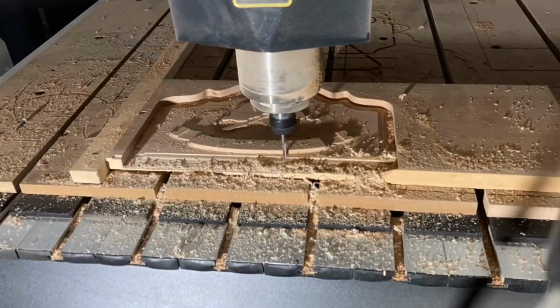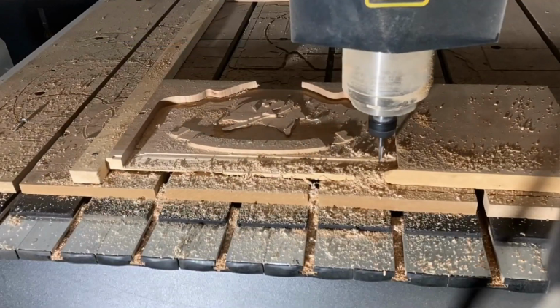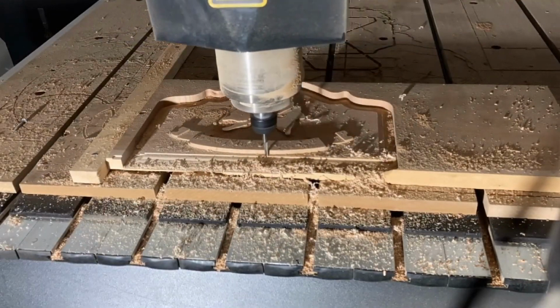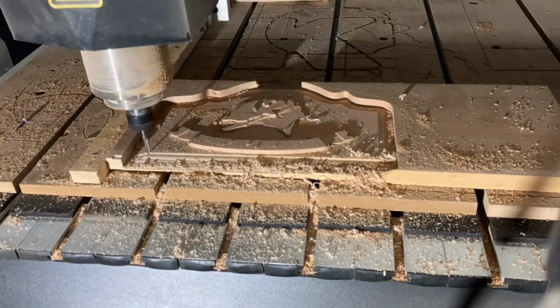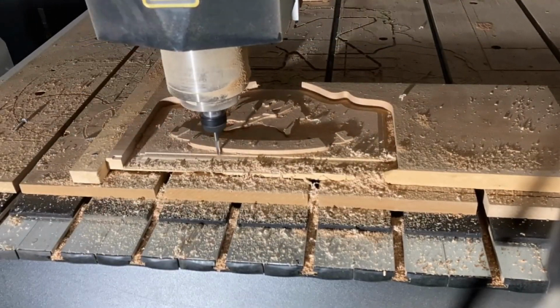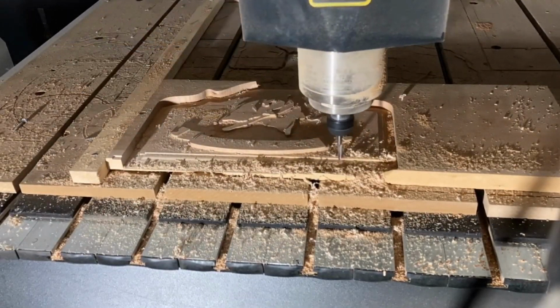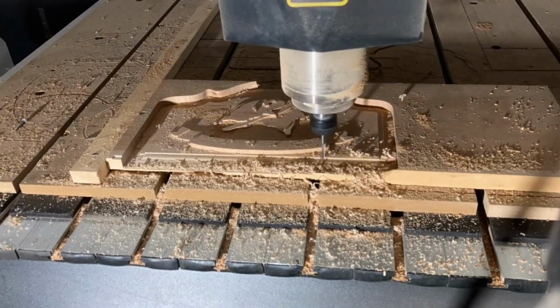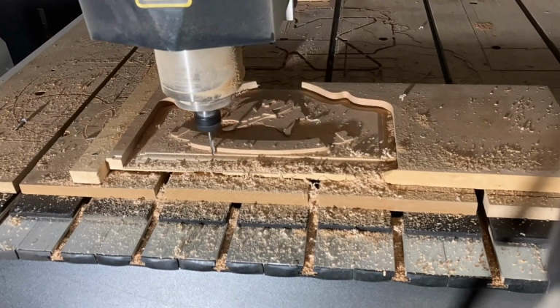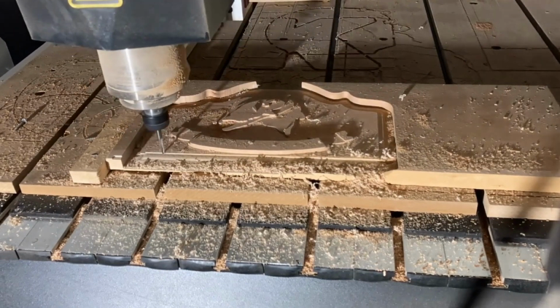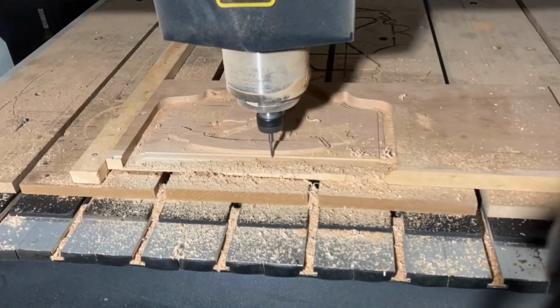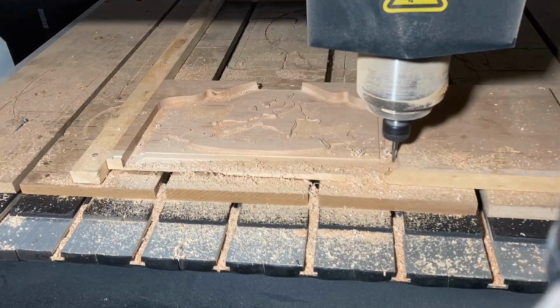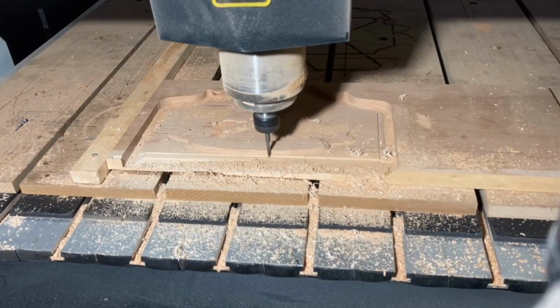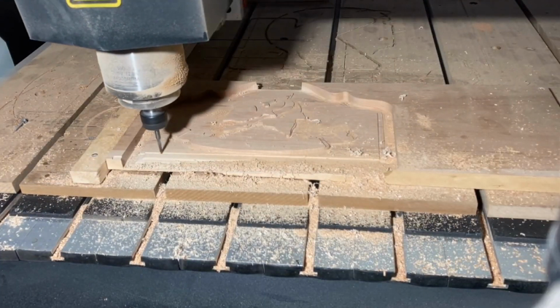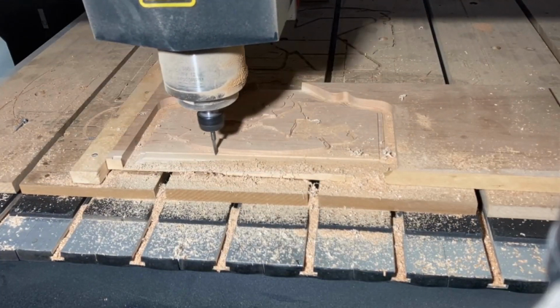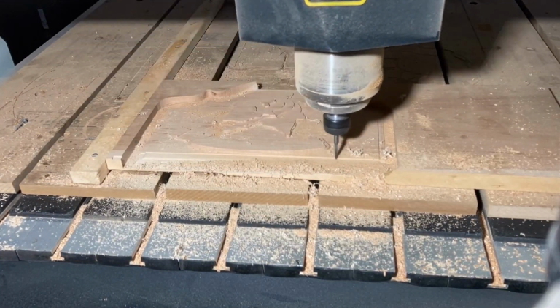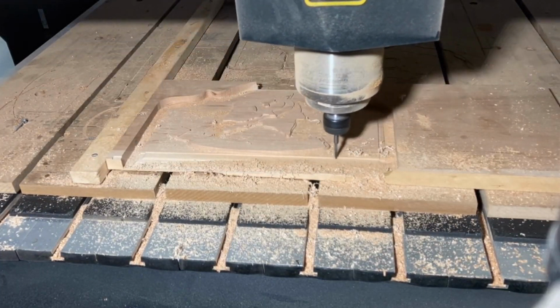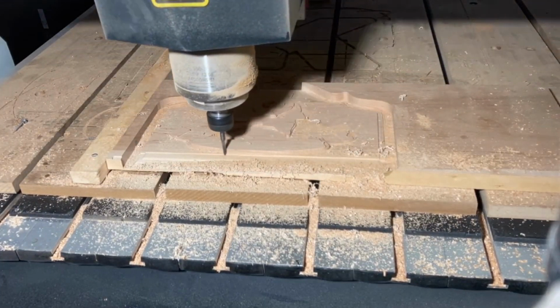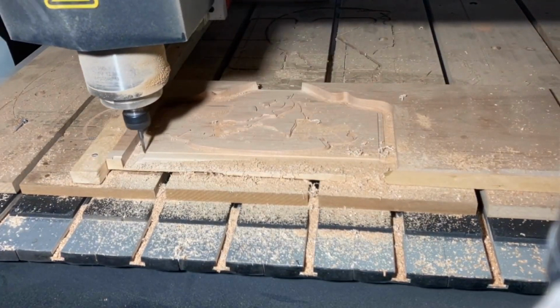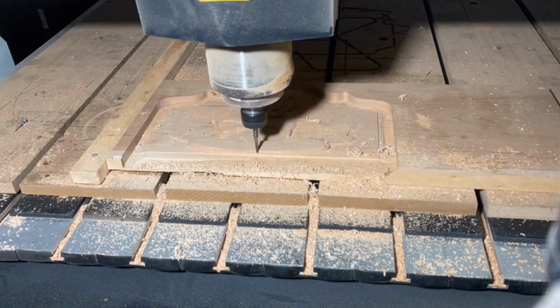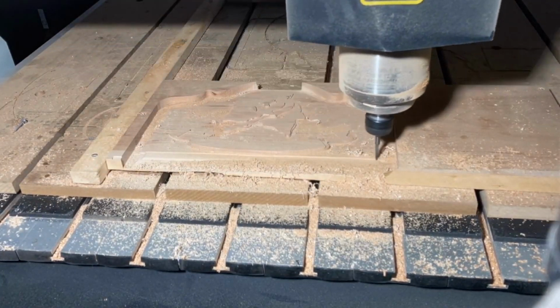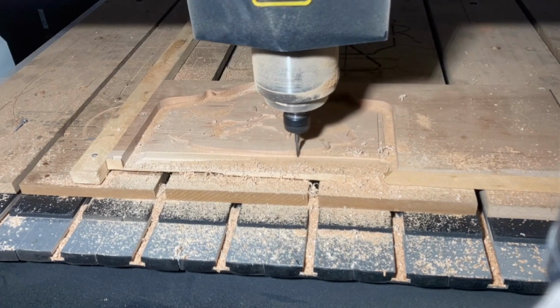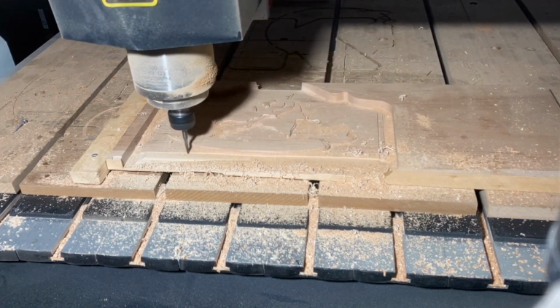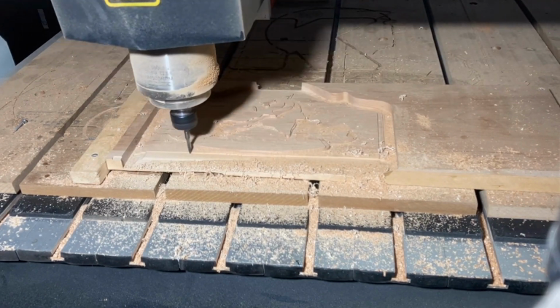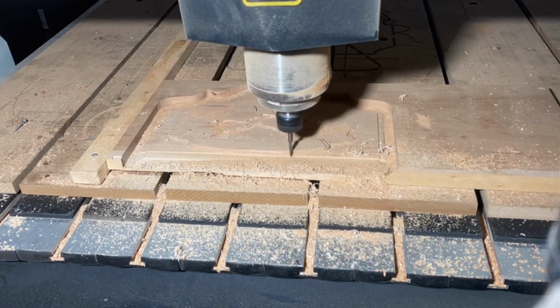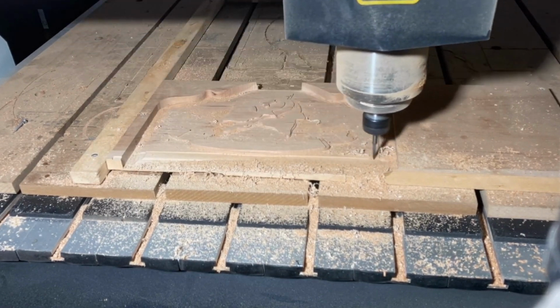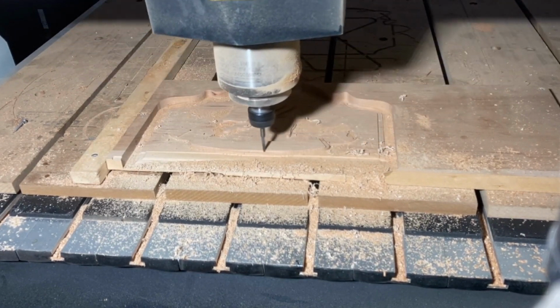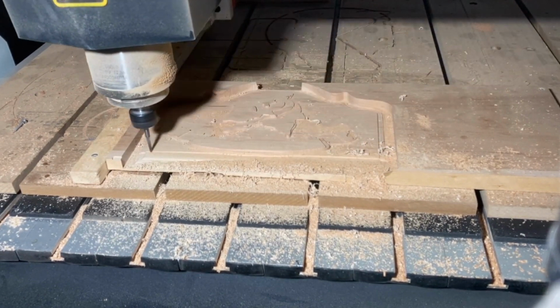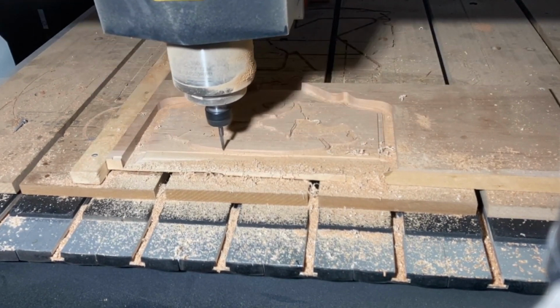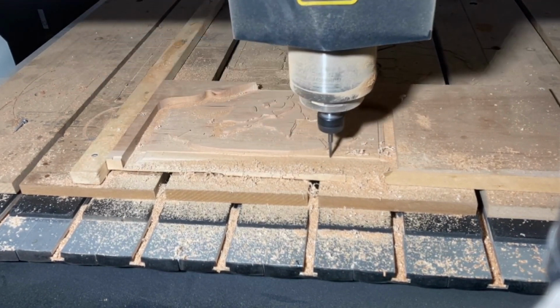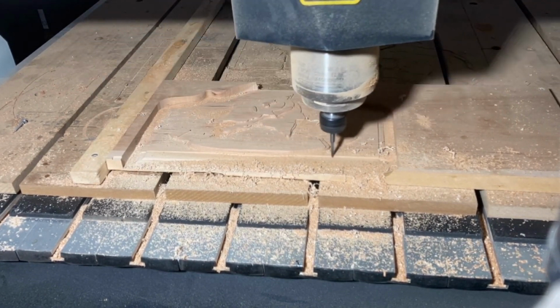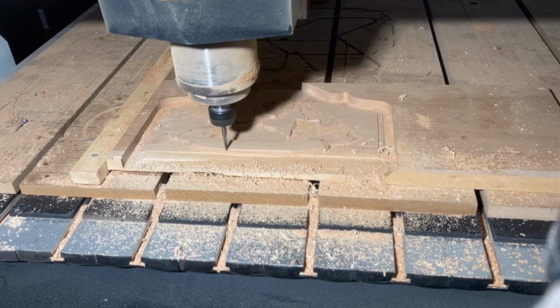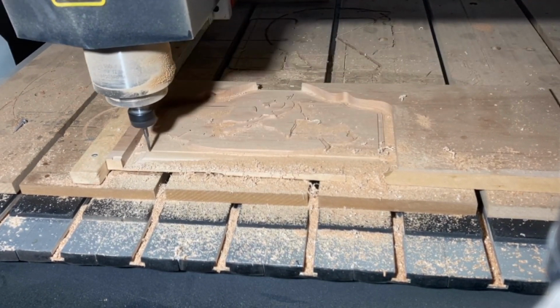By understanding the trade-offs between different flute counts and considering the specific needs of your application, you can make an informed decision and achieve the best results possible. So happy milling, and we hope this information has been helpful!